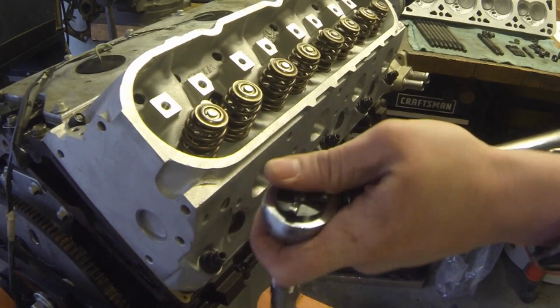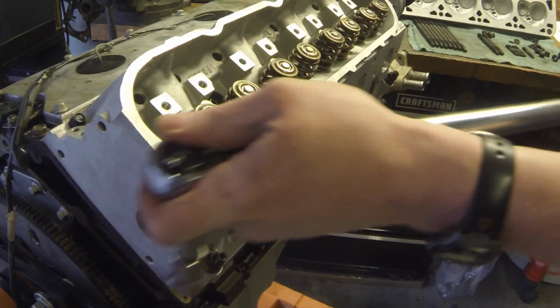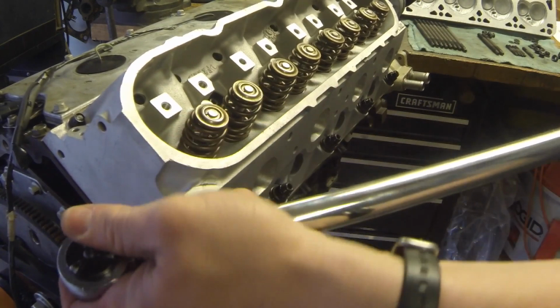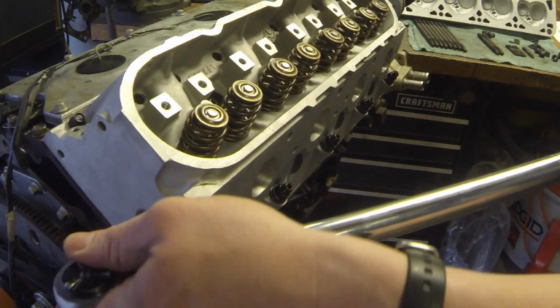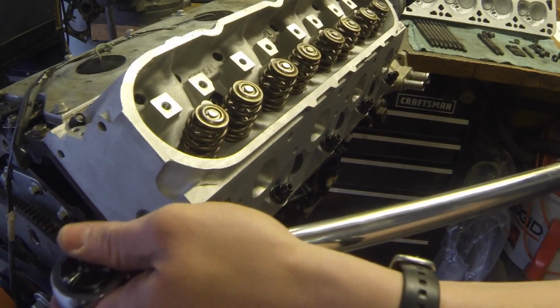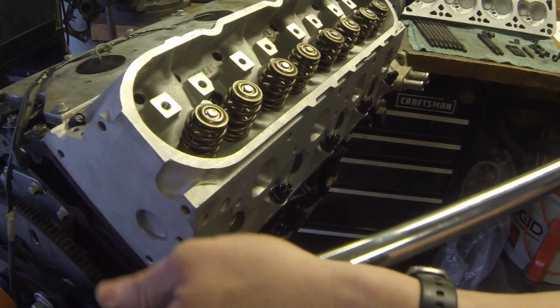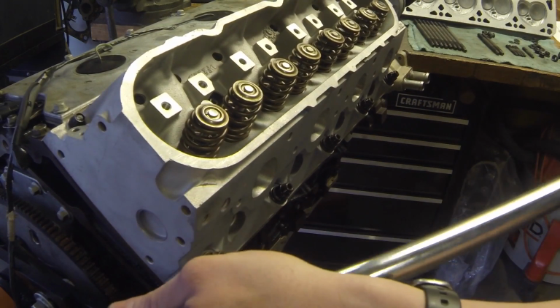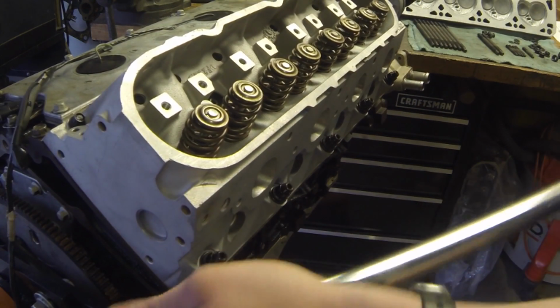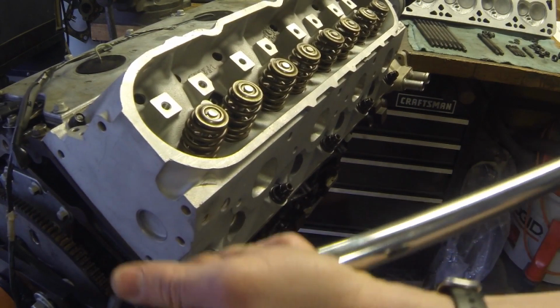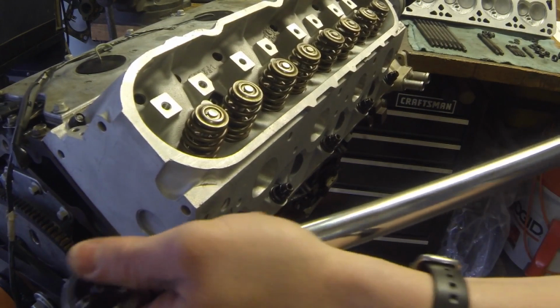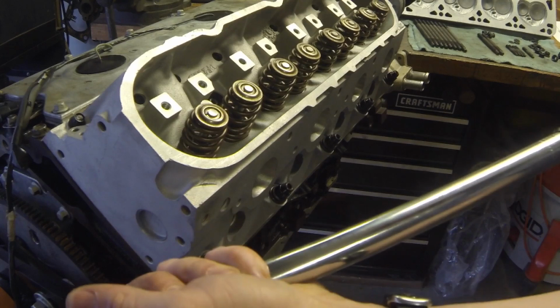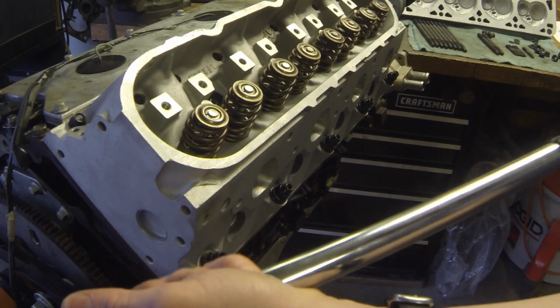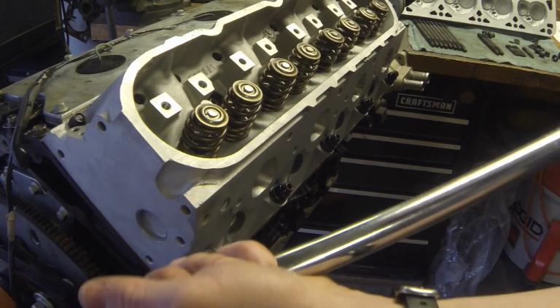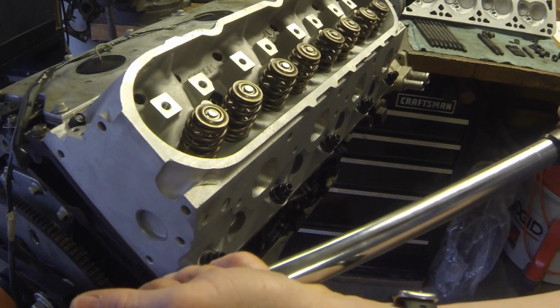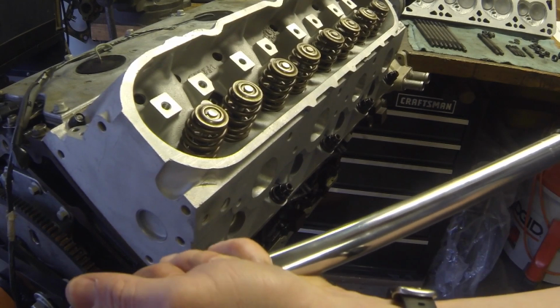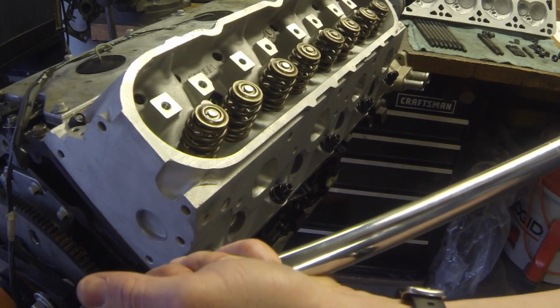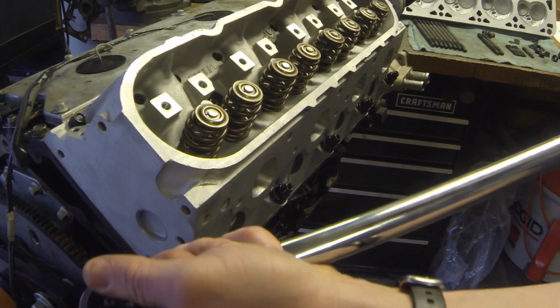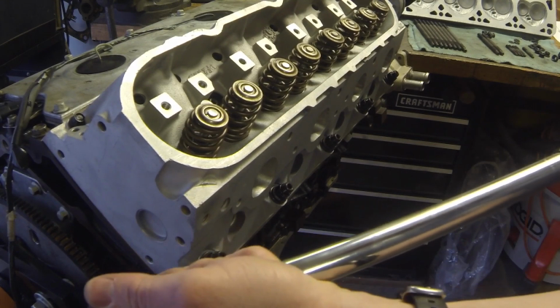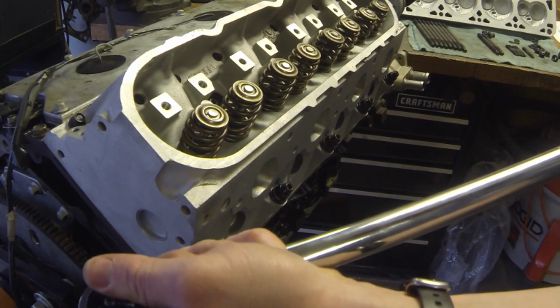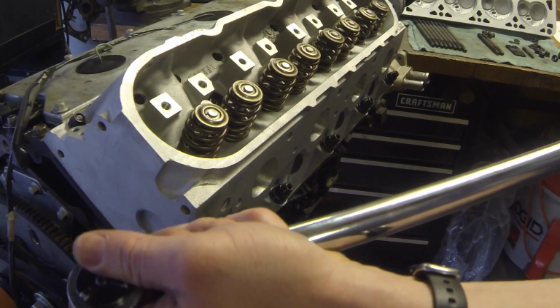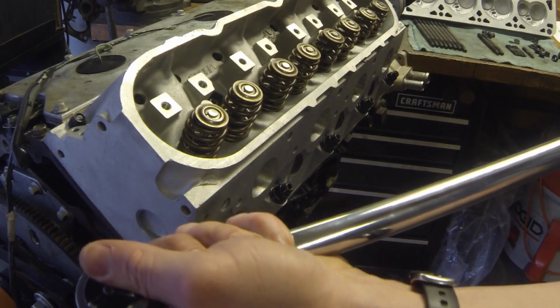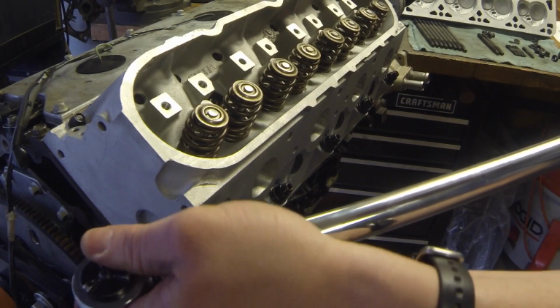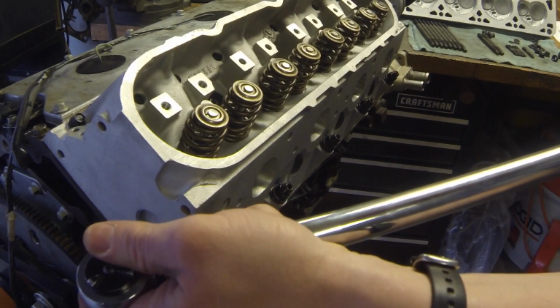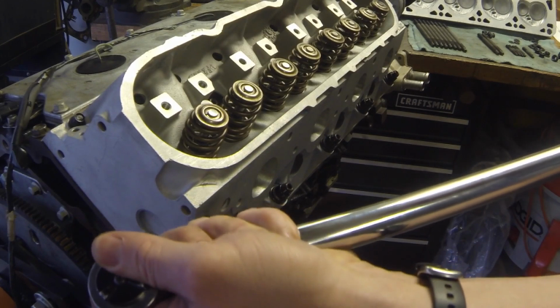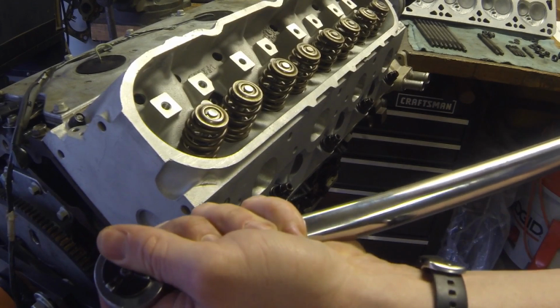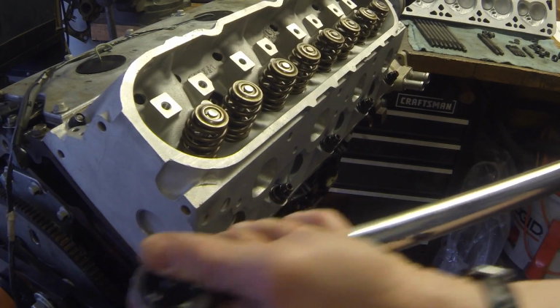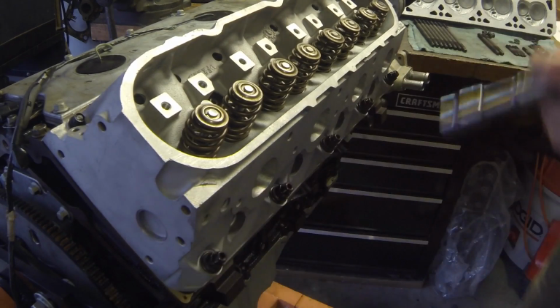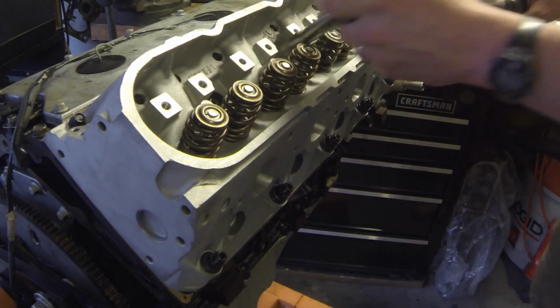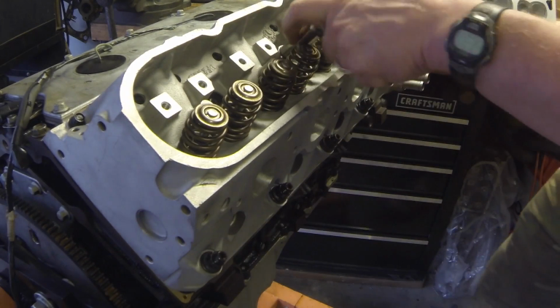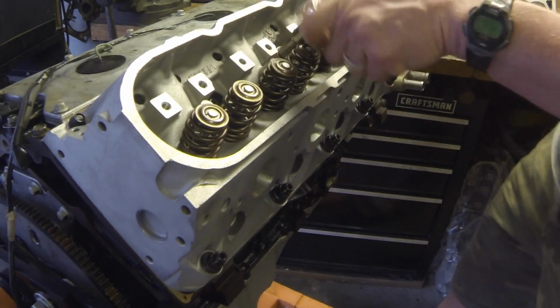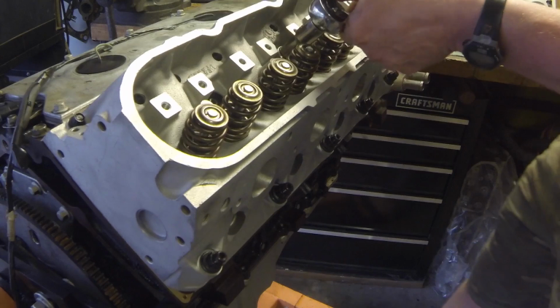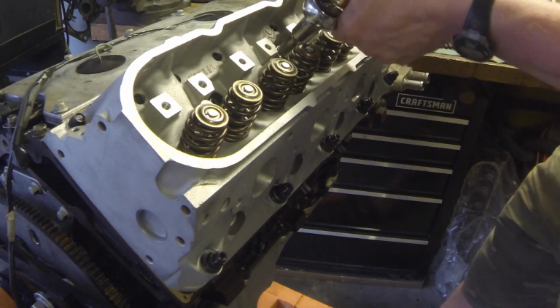Third pass will go all the way up to 70. Start at center again — number one.